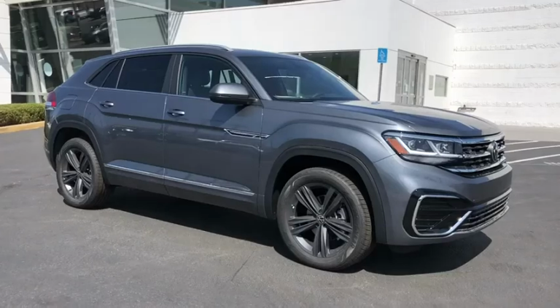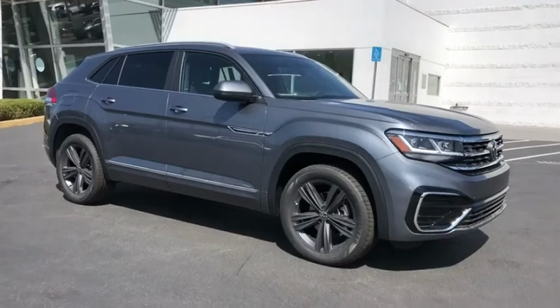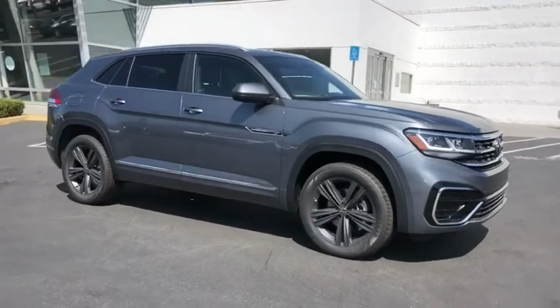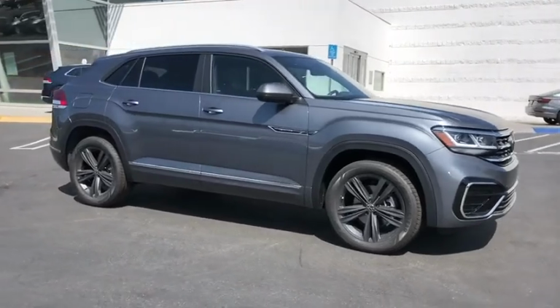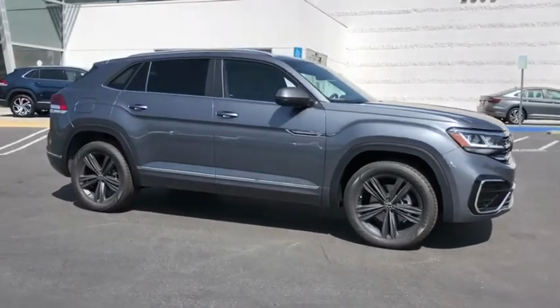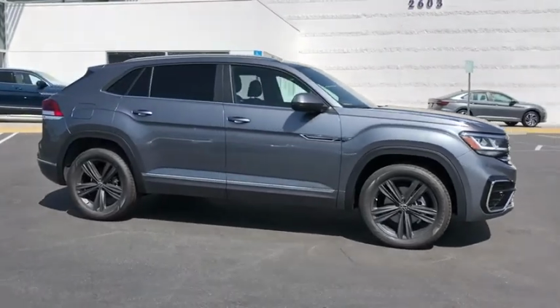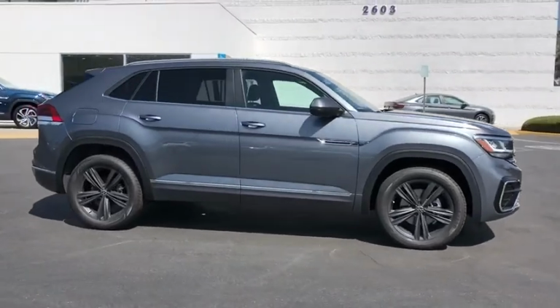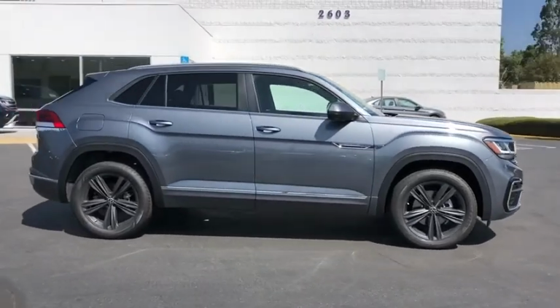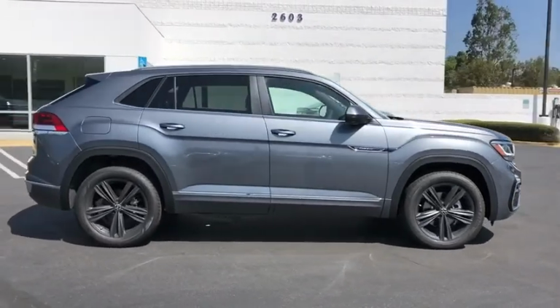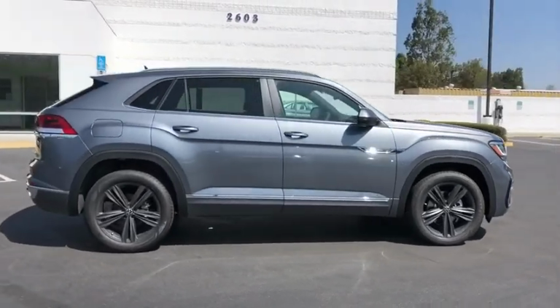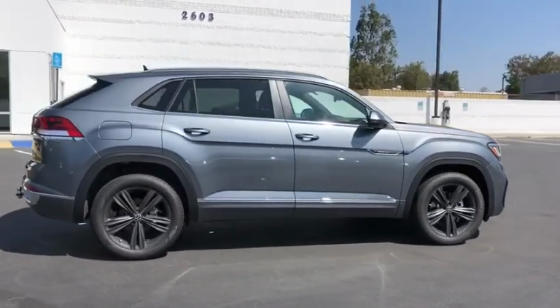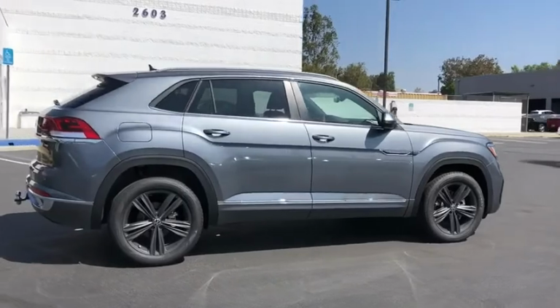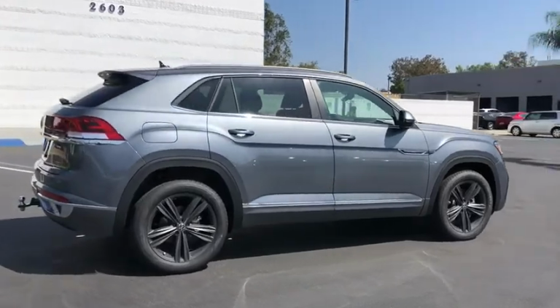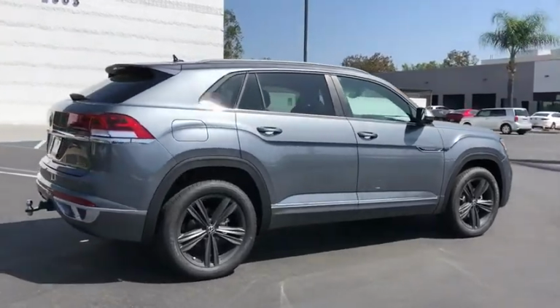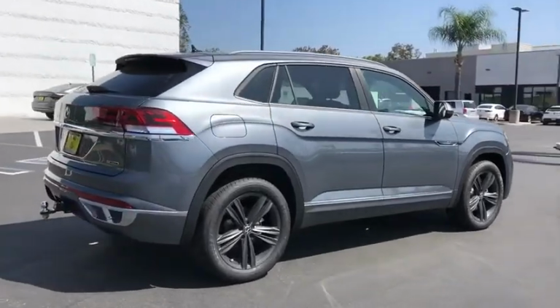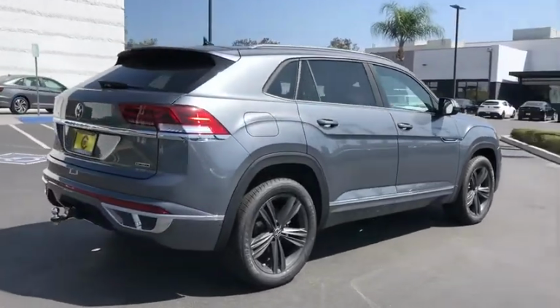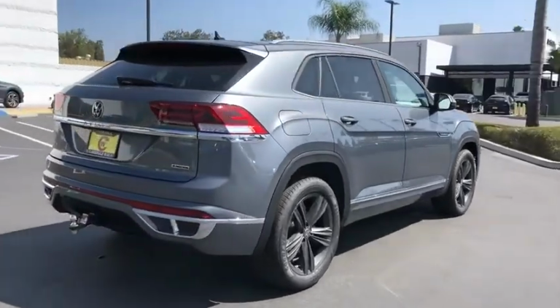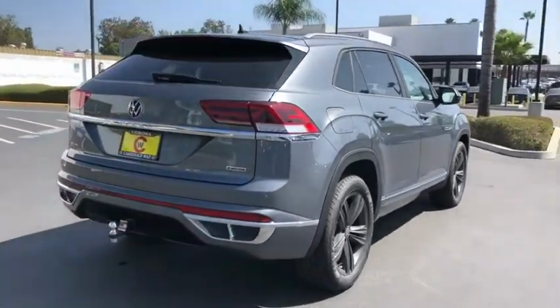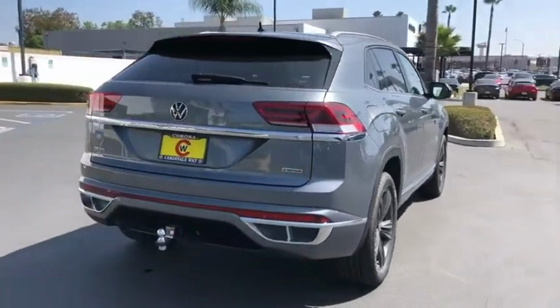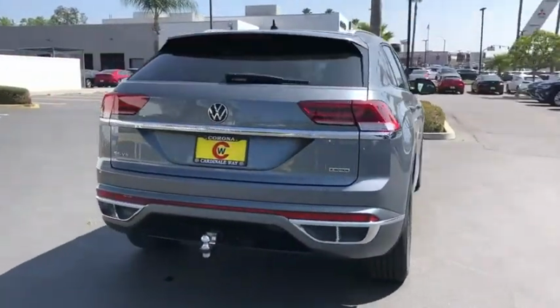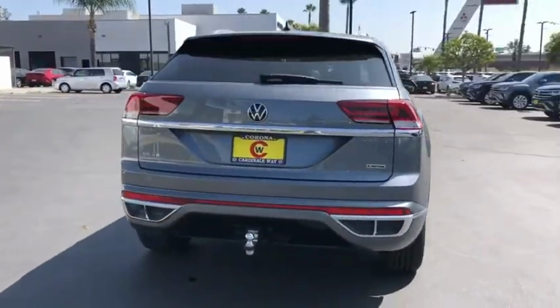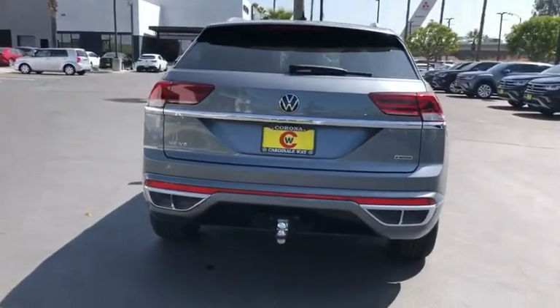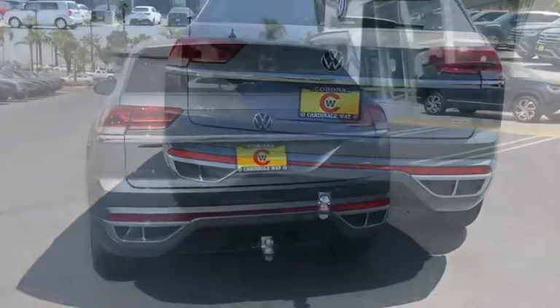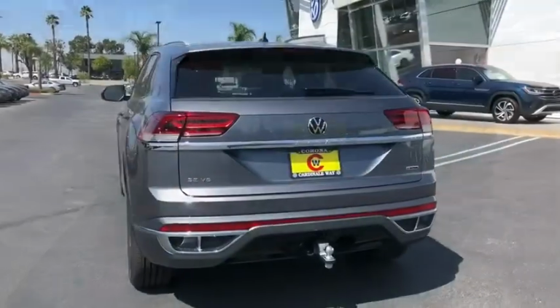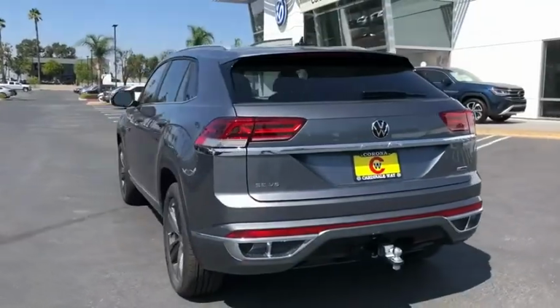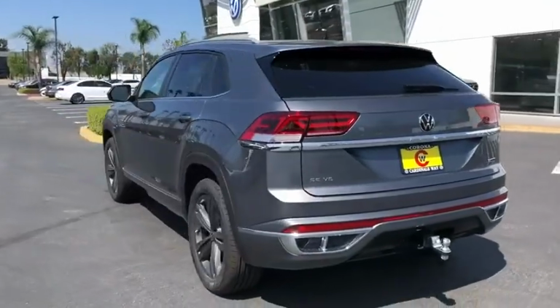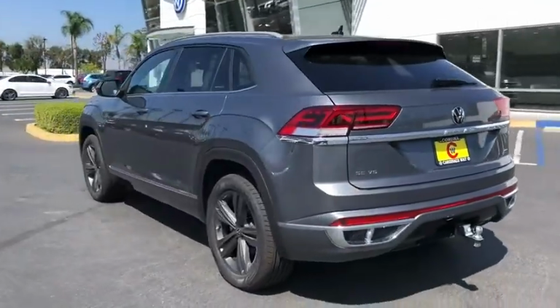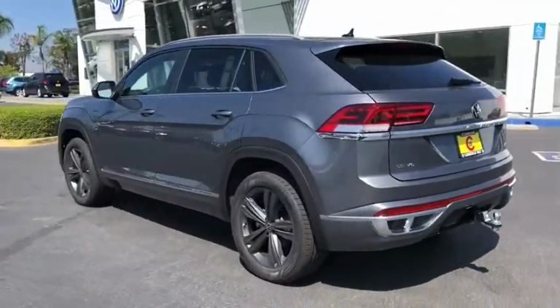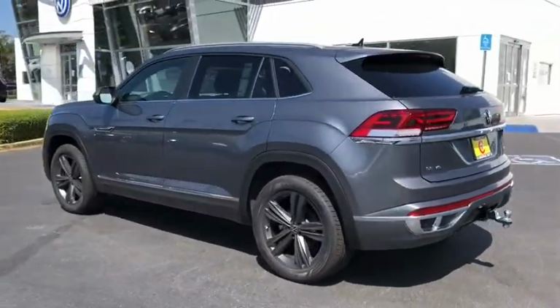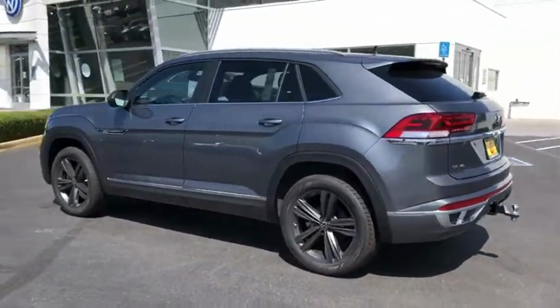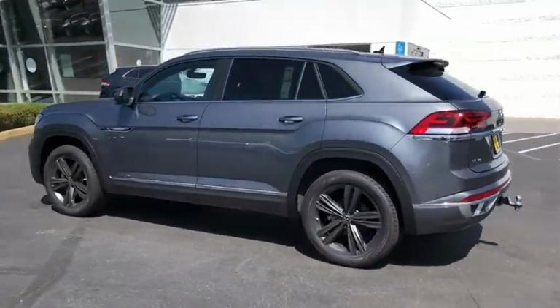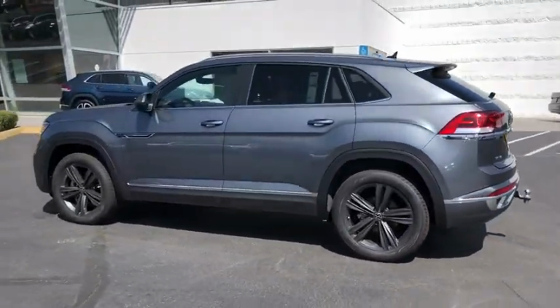Take a ride in the 2020 Volkswagen Atlas Cross Sport. With its eloquent exterior body lines and its plethora of interior features, this is surely a vehicle you'll want to take a look at. Here are some of this vehicle's great options.